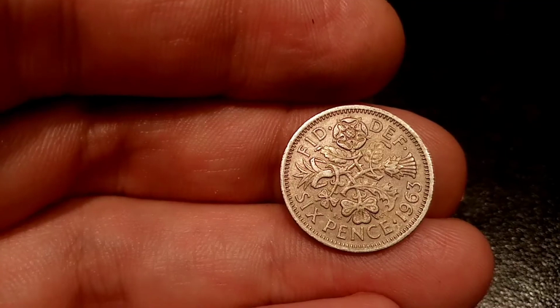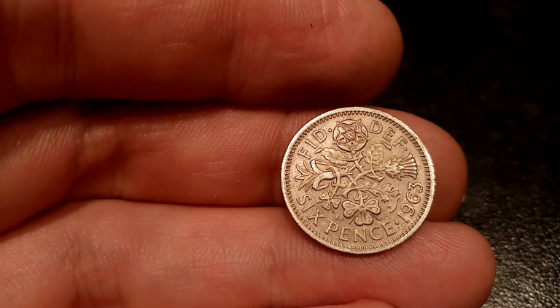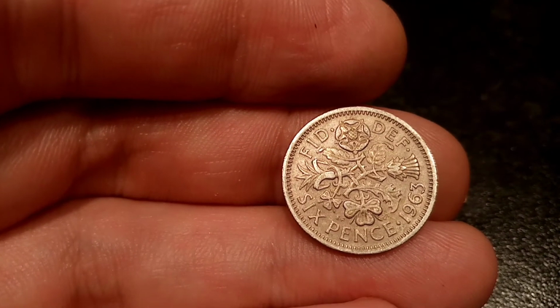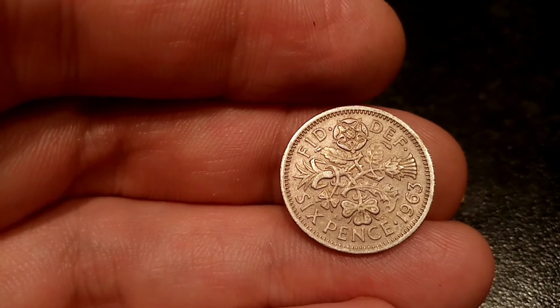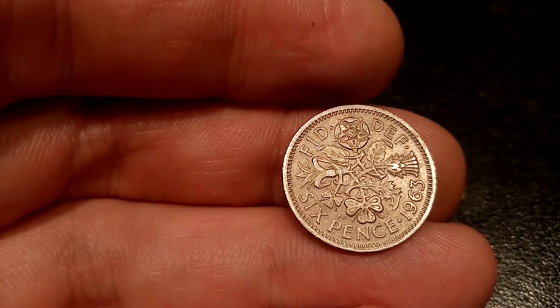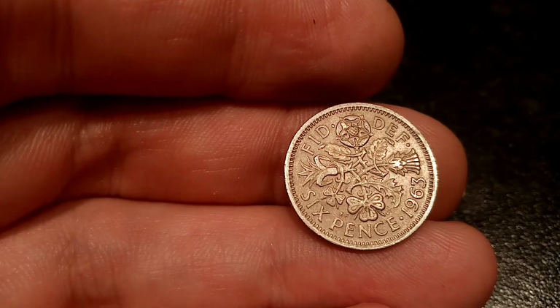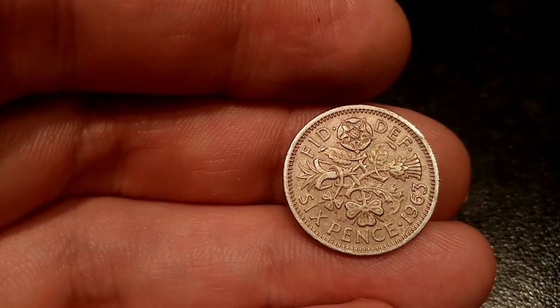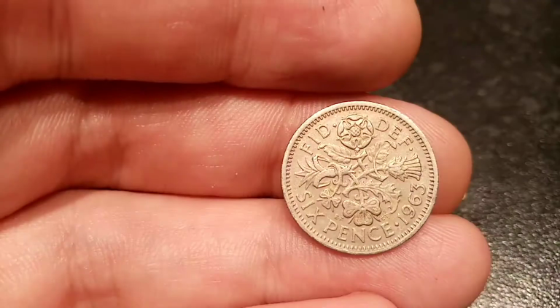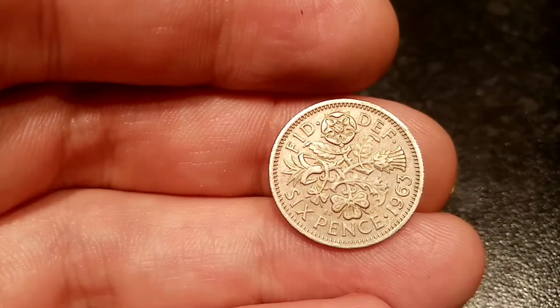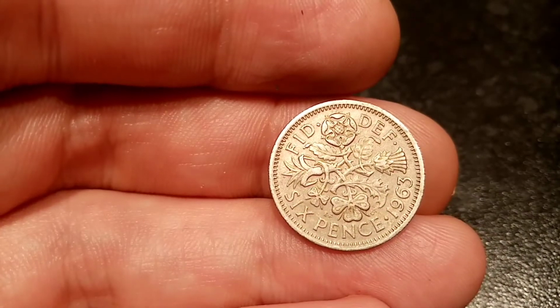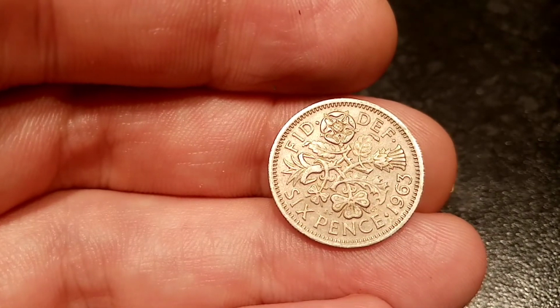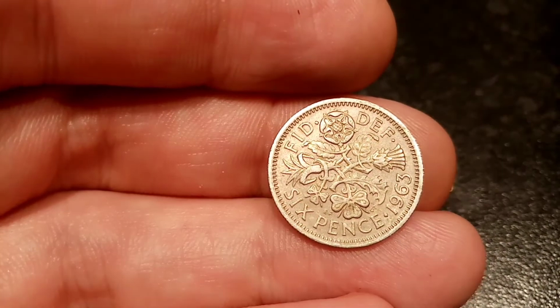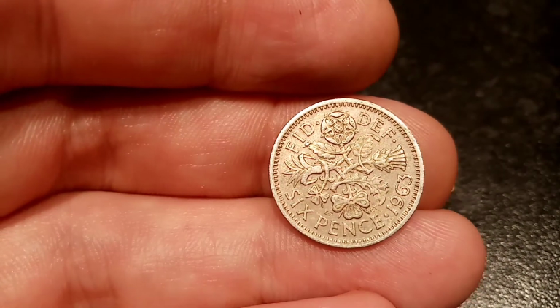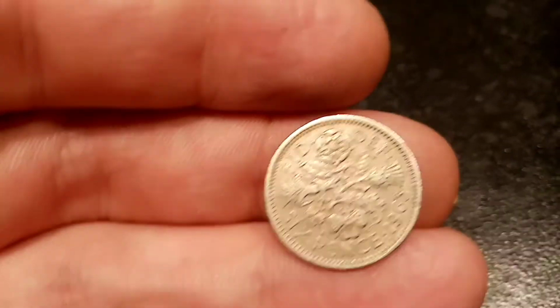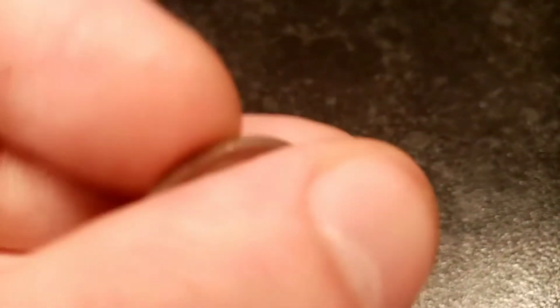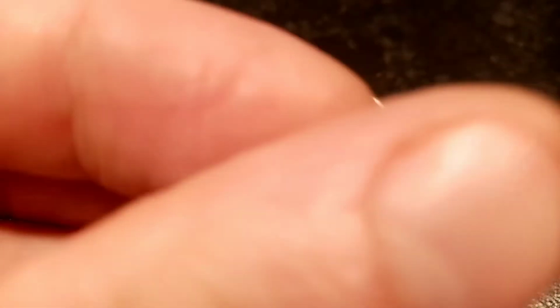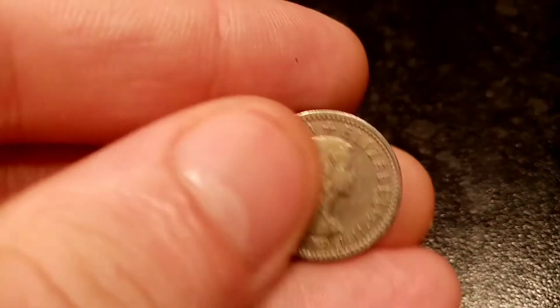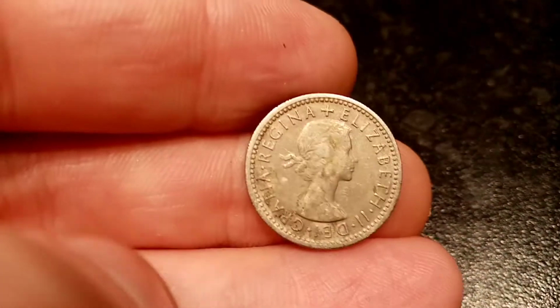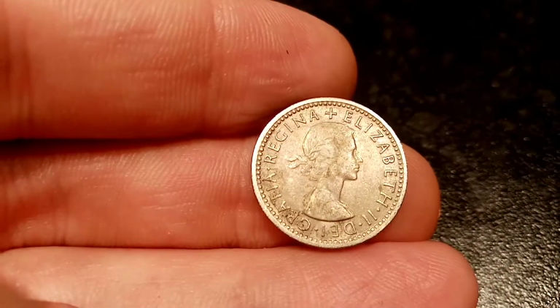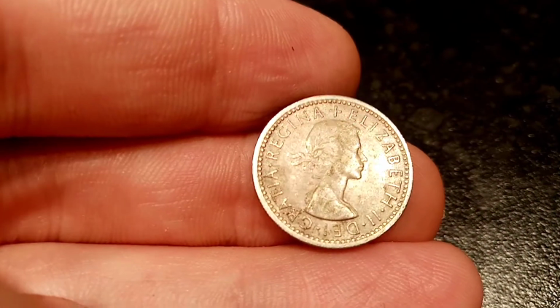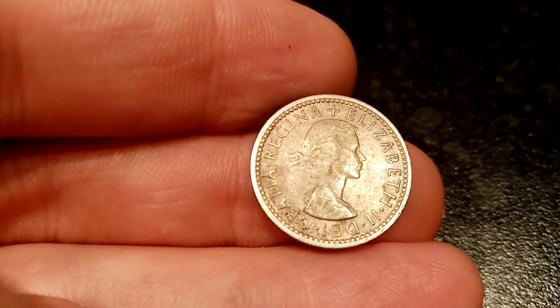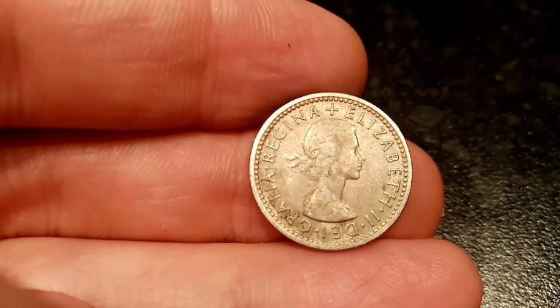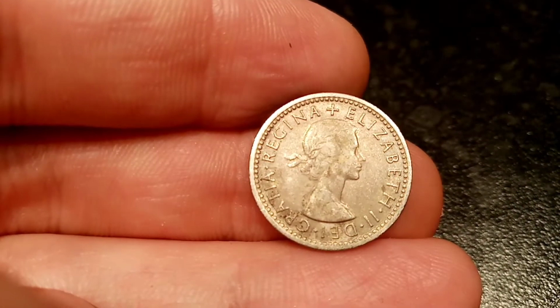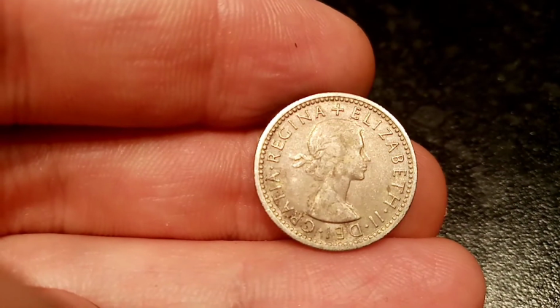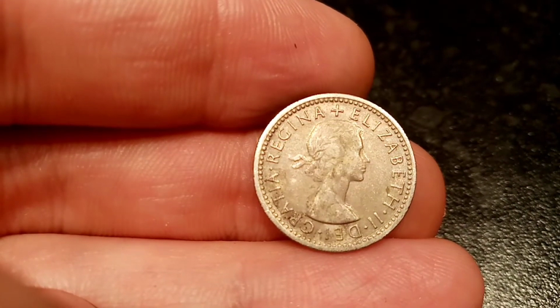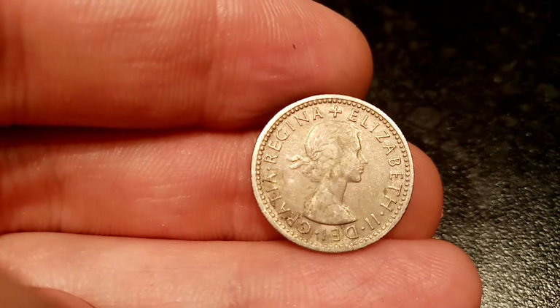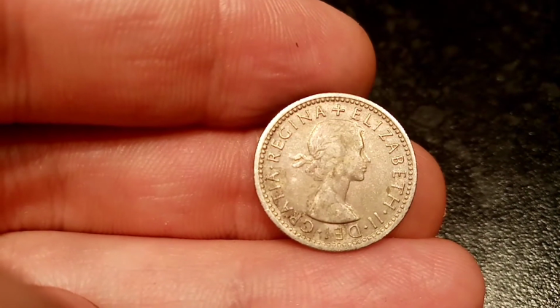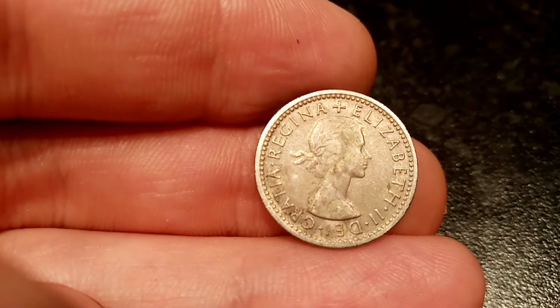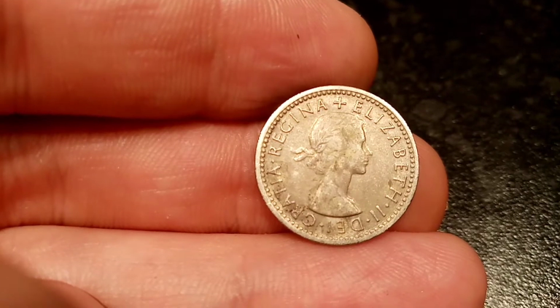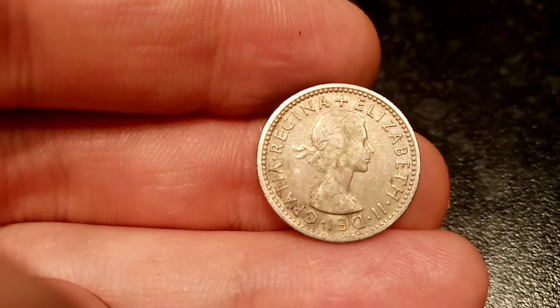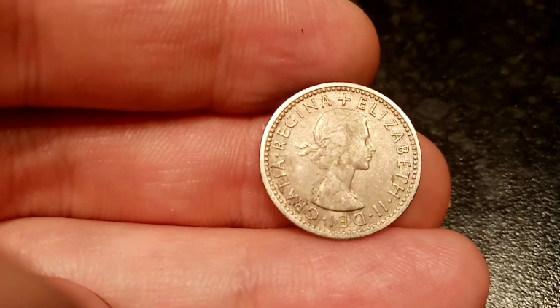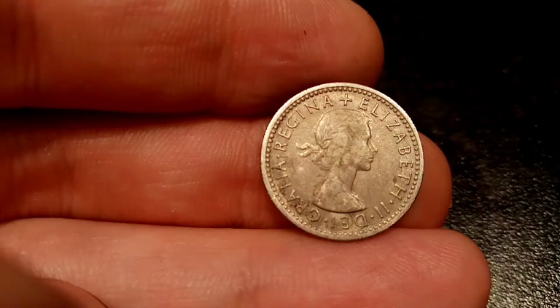We'll start off on the obverse side of the coin with a portrait of Queen Elizabeth II looking to the right. Elizabeth II, Roman numerals for two, there on the right hand side. There's also some more lettering there on the left, which stands for 'by the grace of God'.